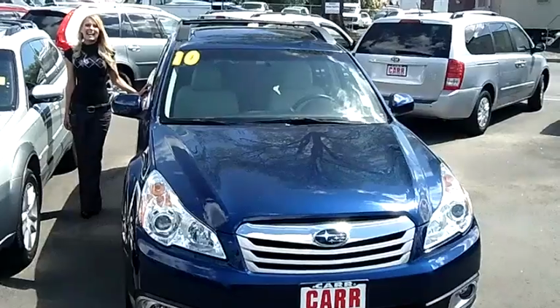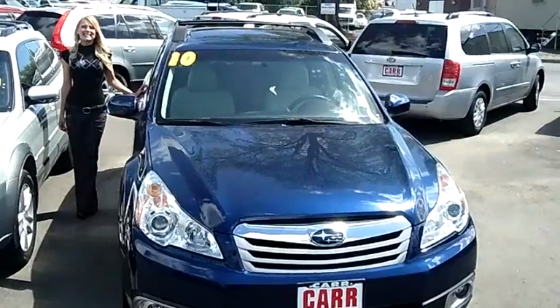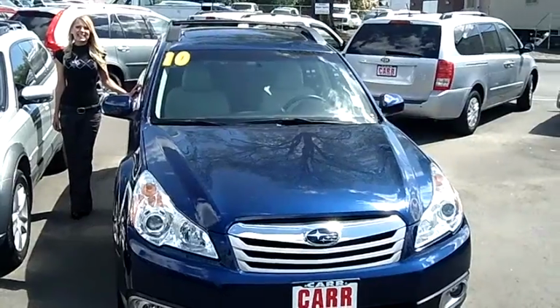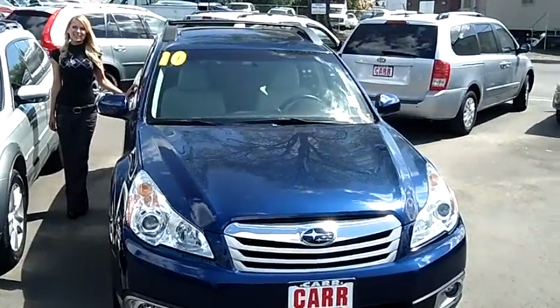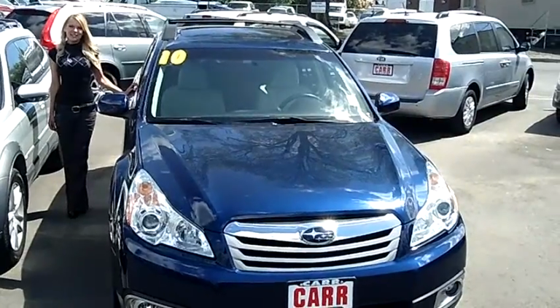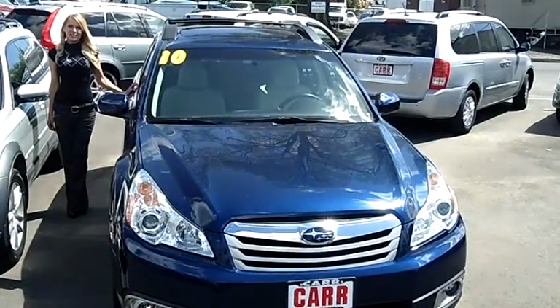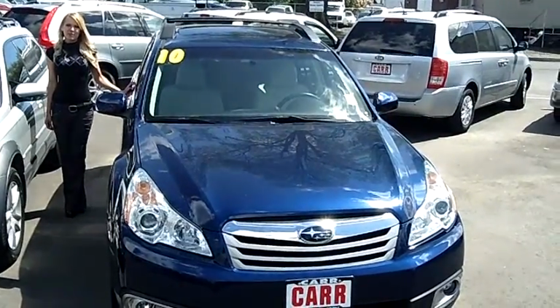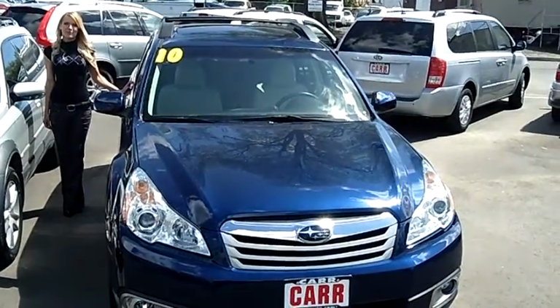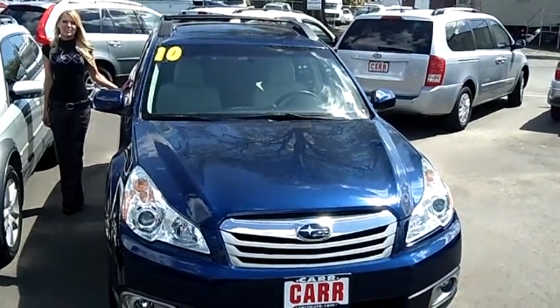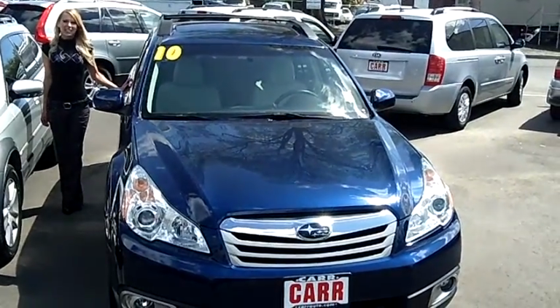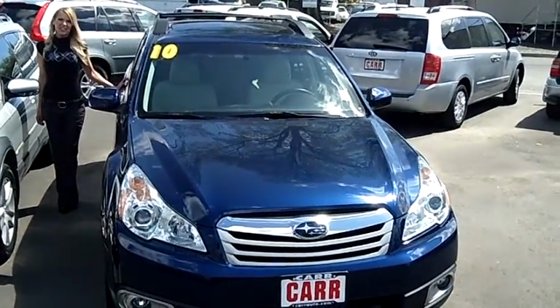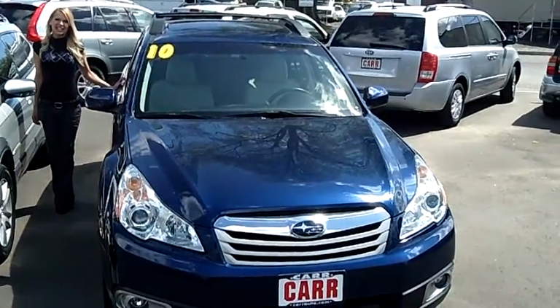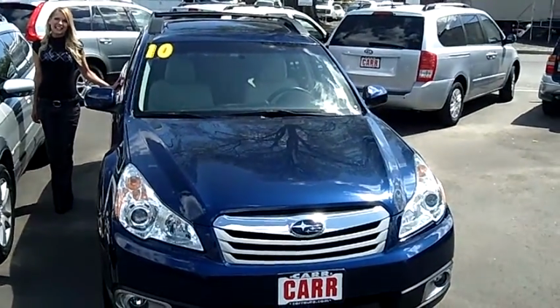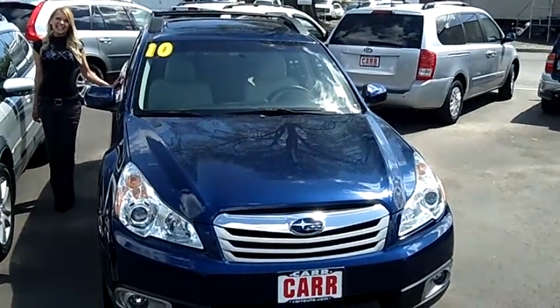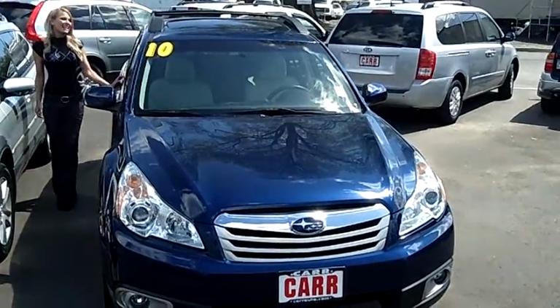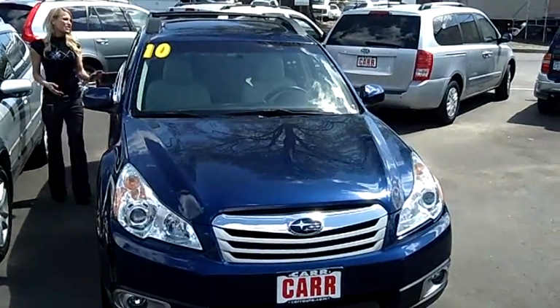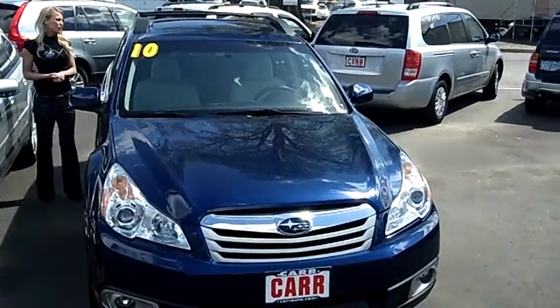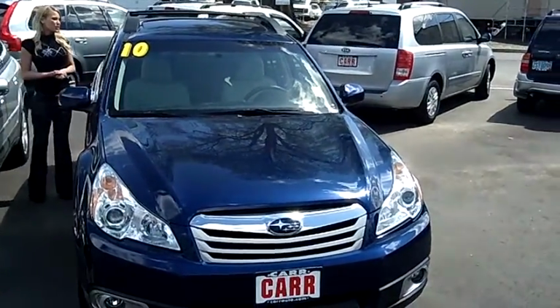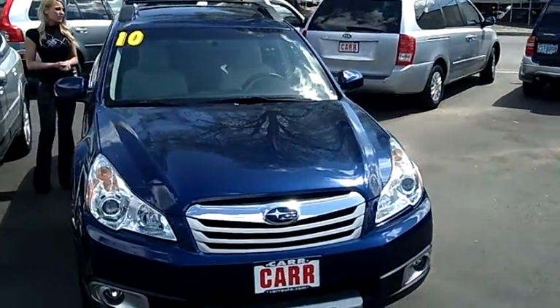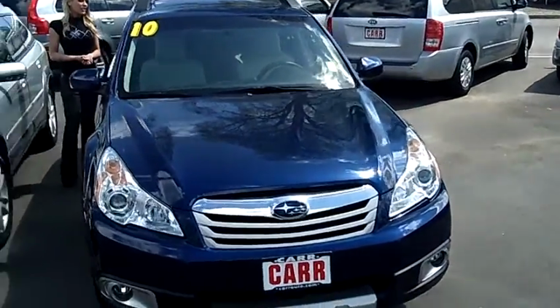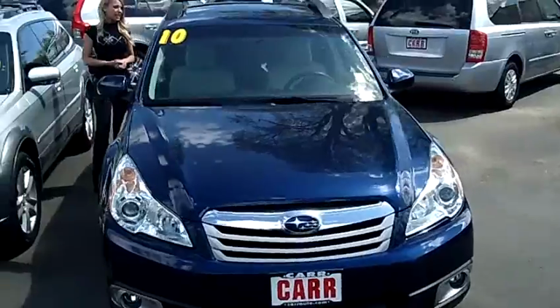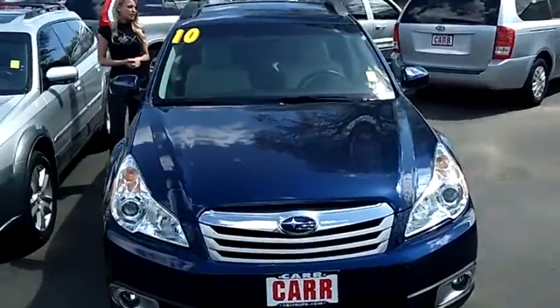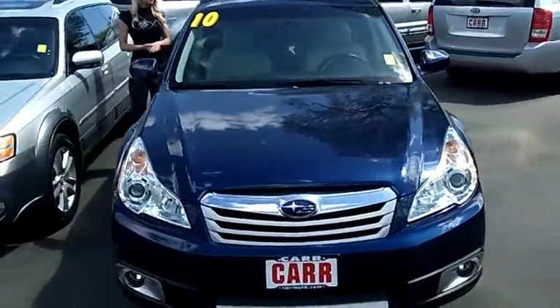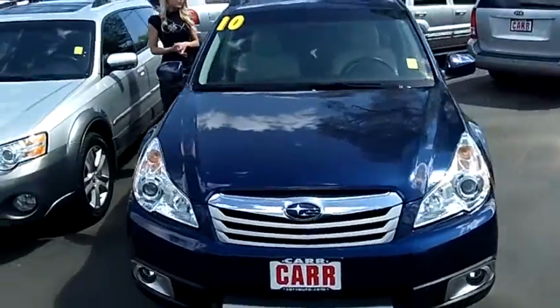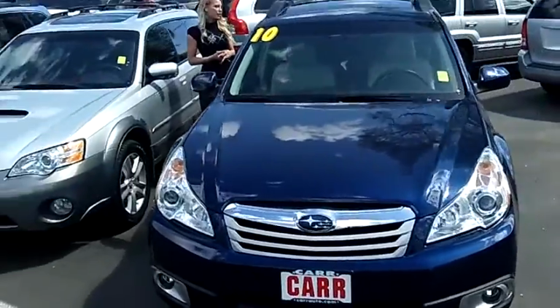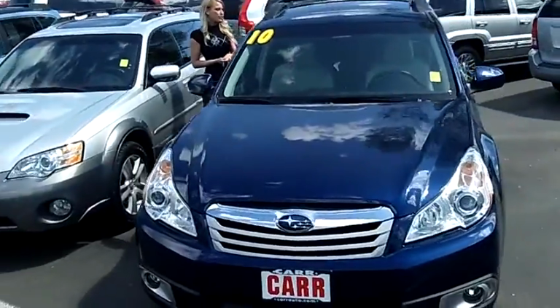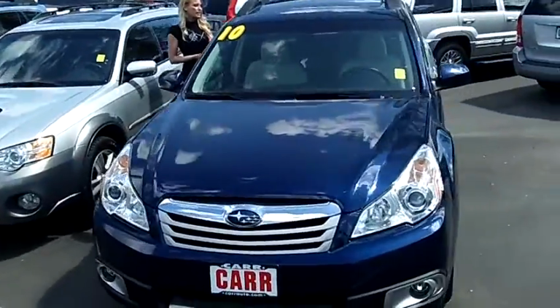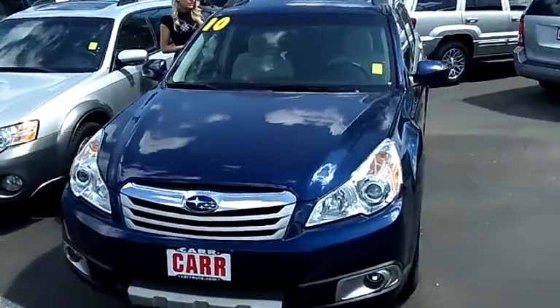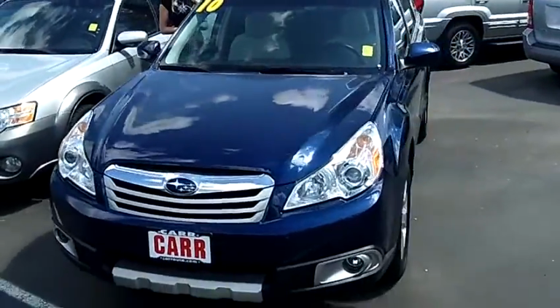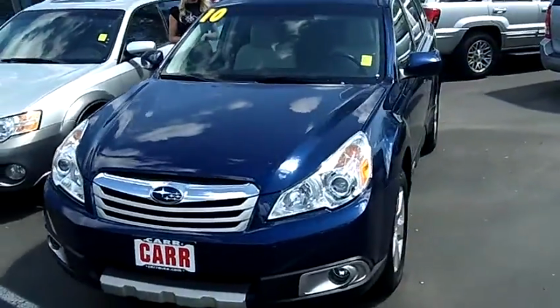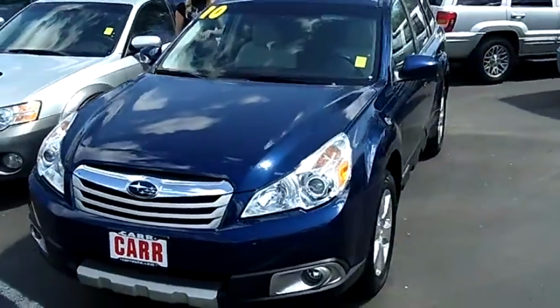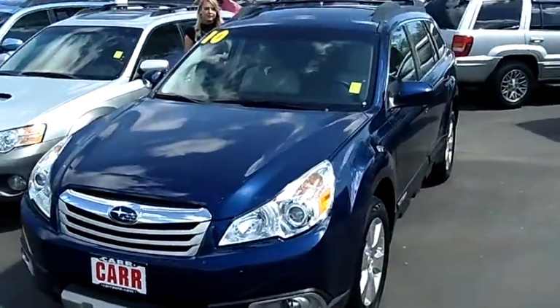Hi, this is Lacey. I'm here at Car Subaru in Beaverton. Thanks for clicking on that link. This is your virtual tour of the 2010 Subaru Outback 3.6R Limited Wagon.